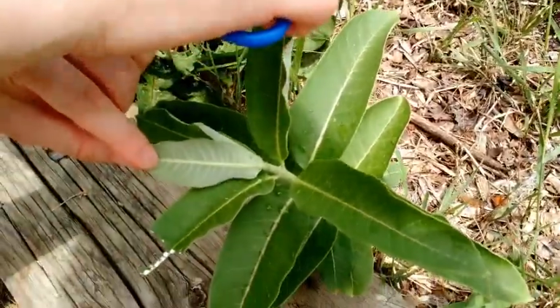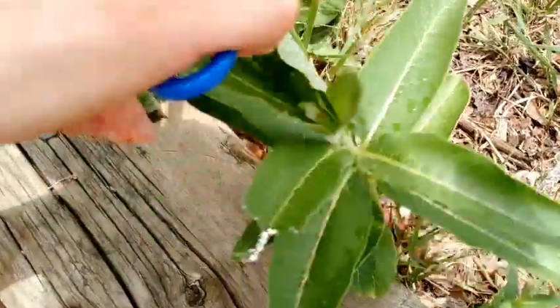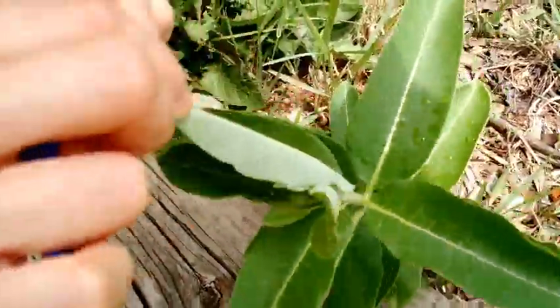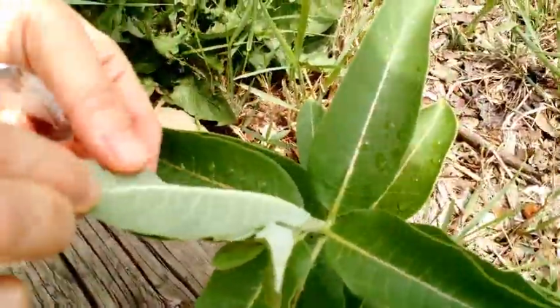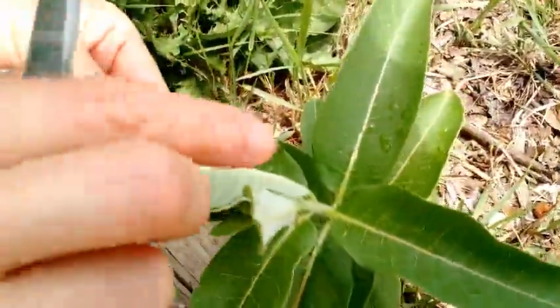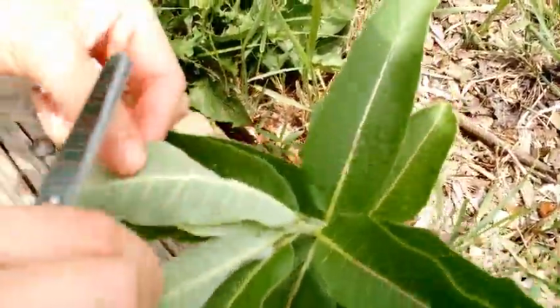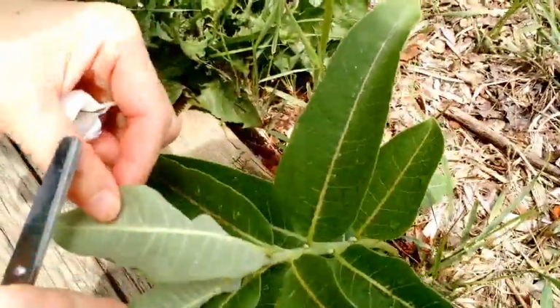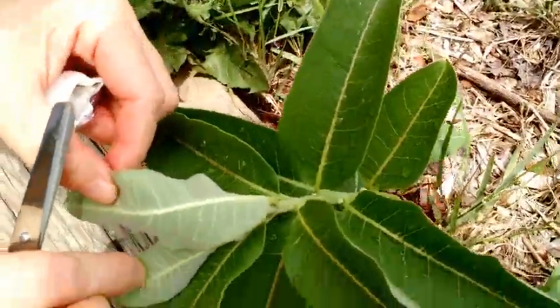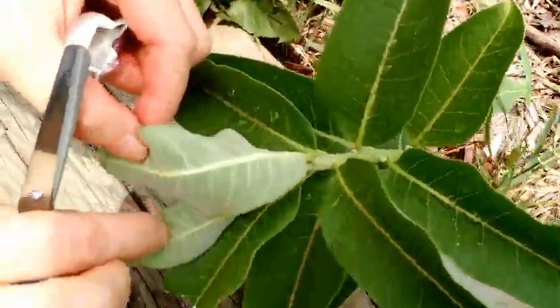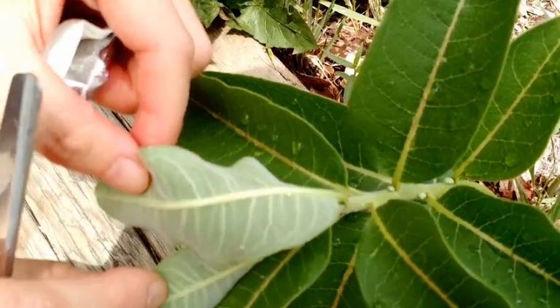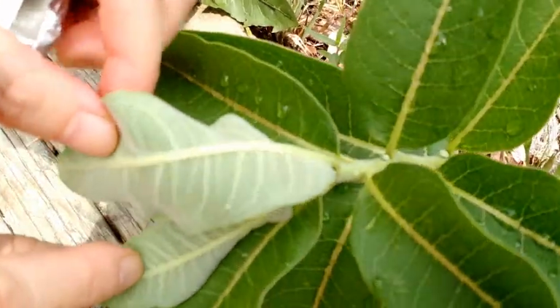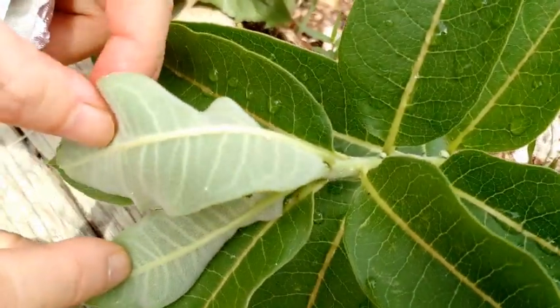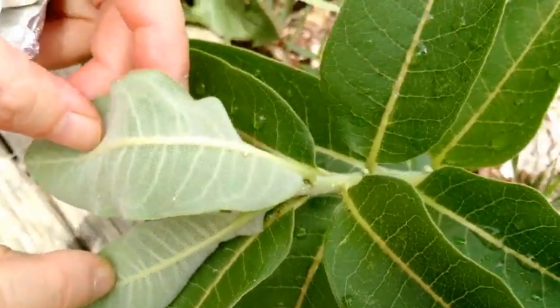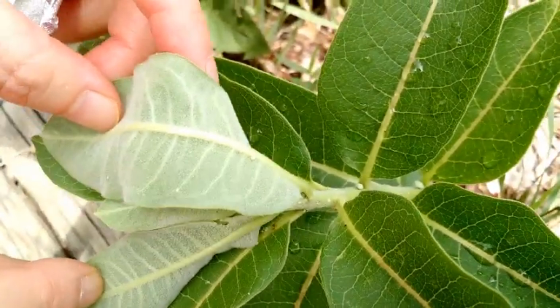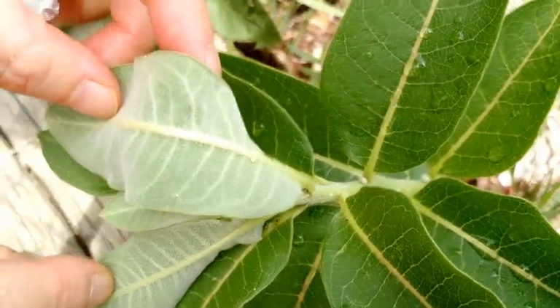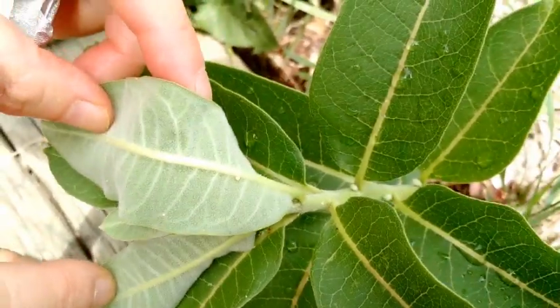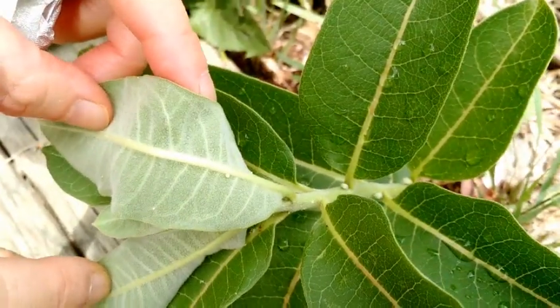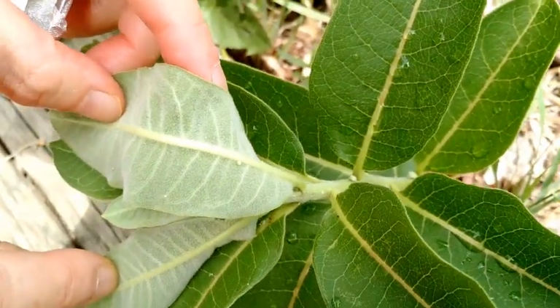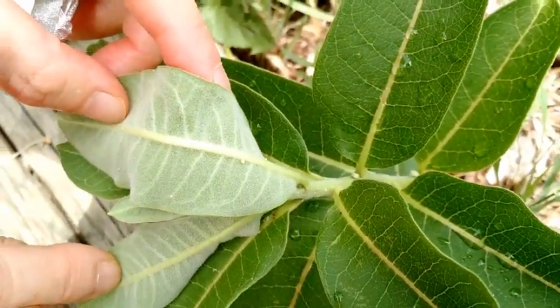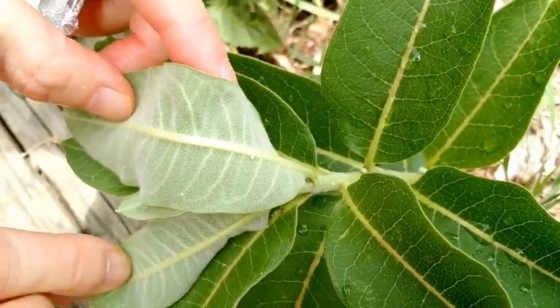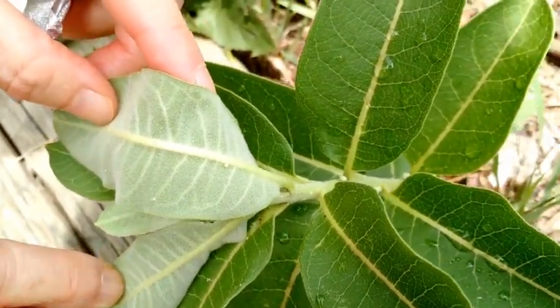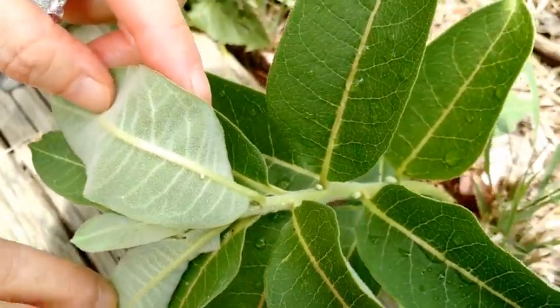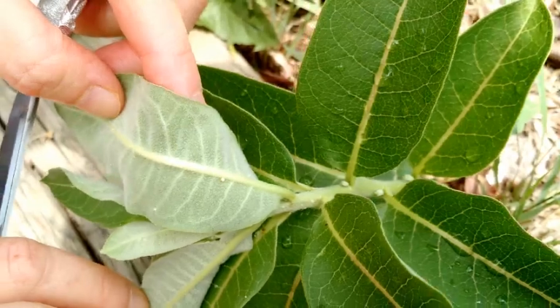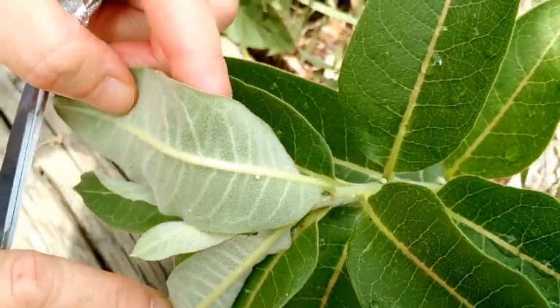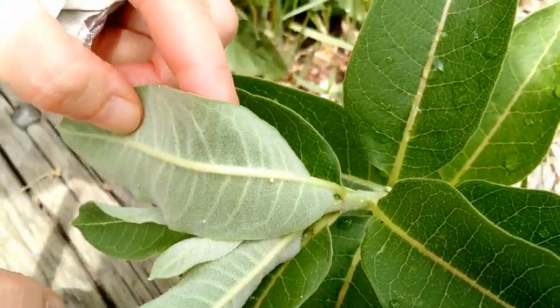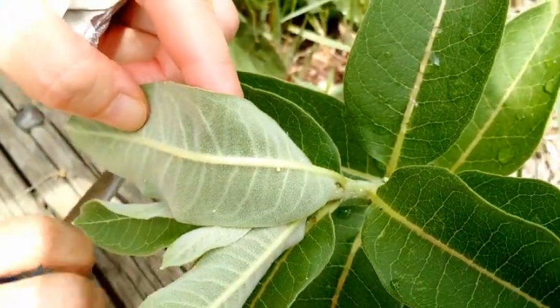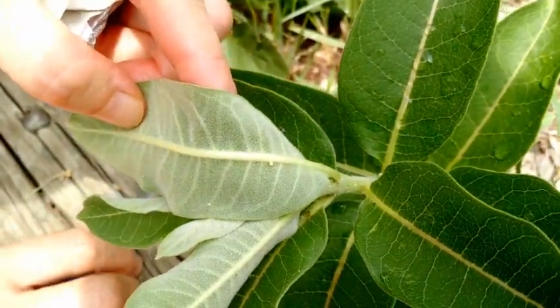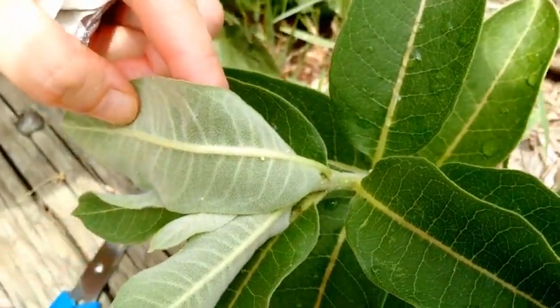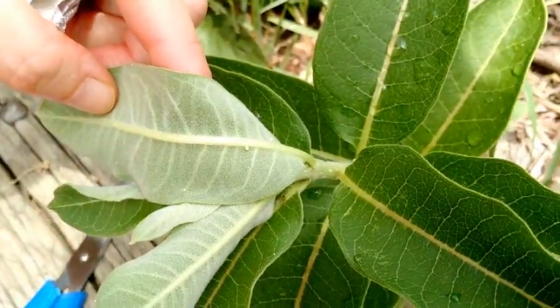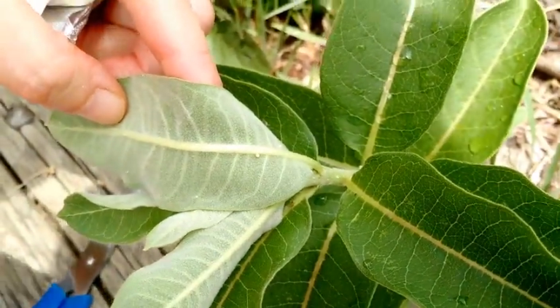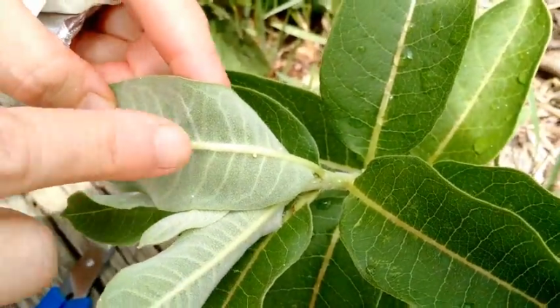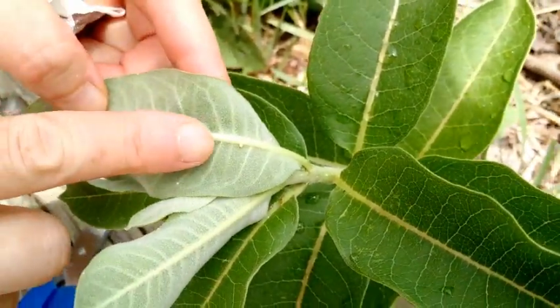And there we have one. You can tell that it's a monarch egg because it's round and it's kind of whitish, yellowish.